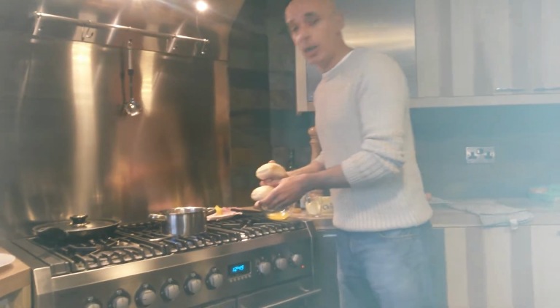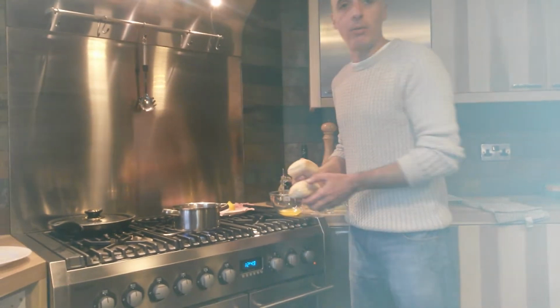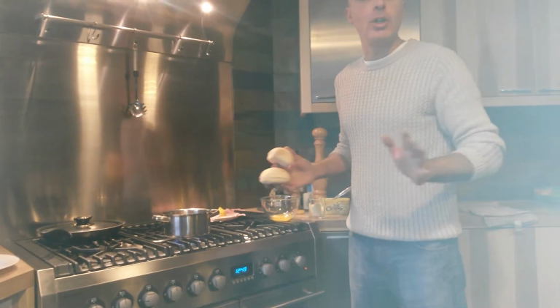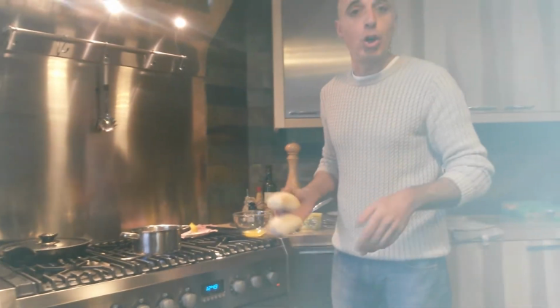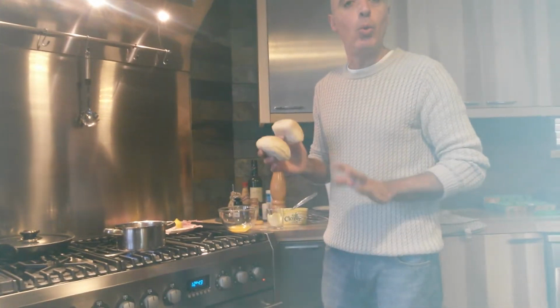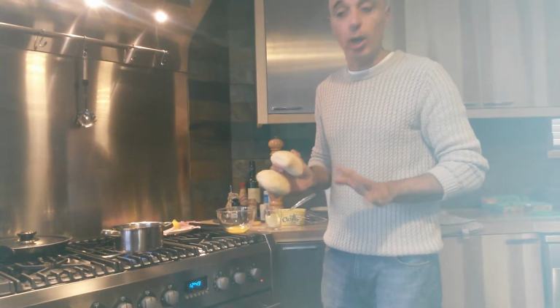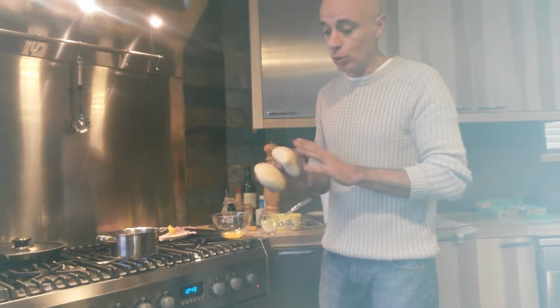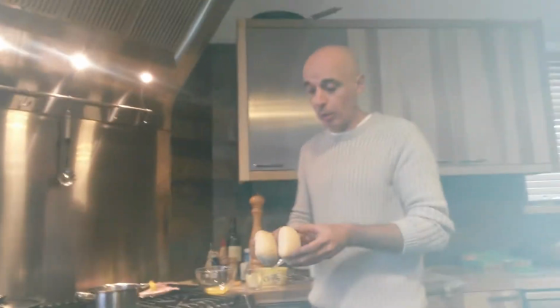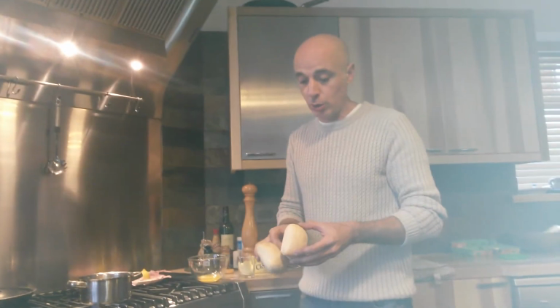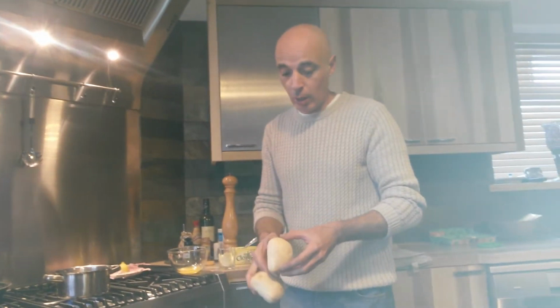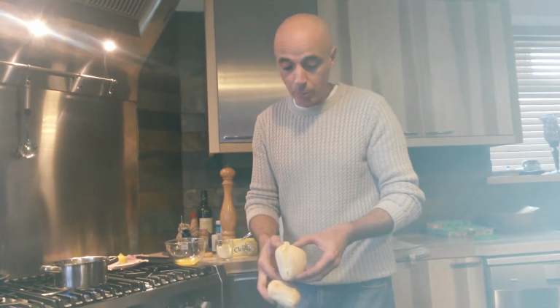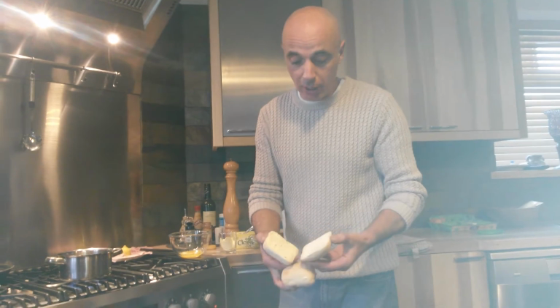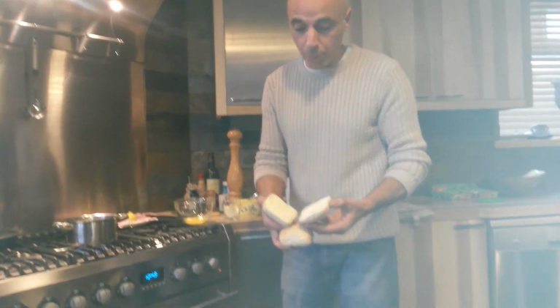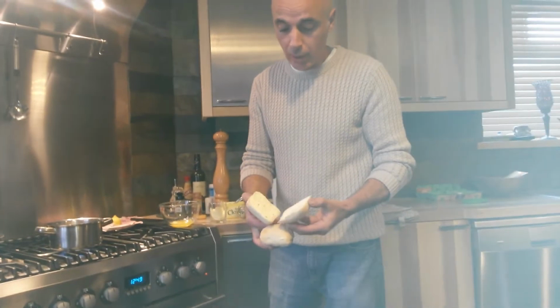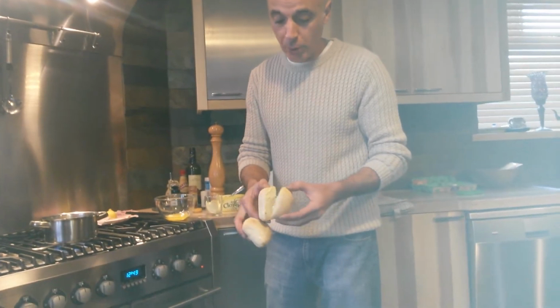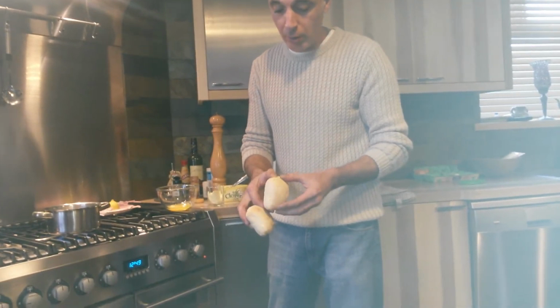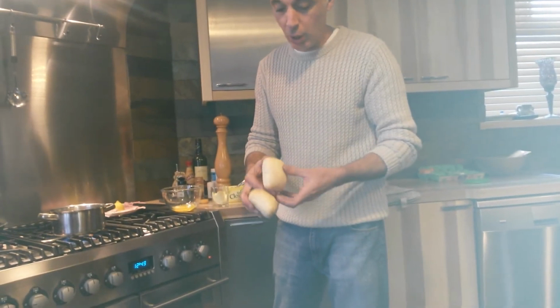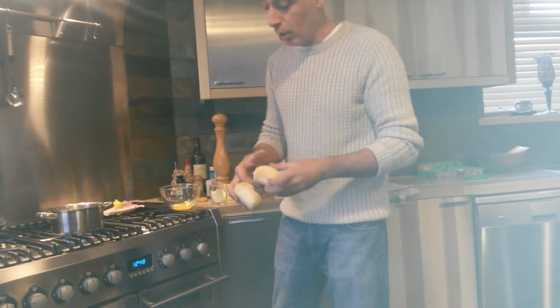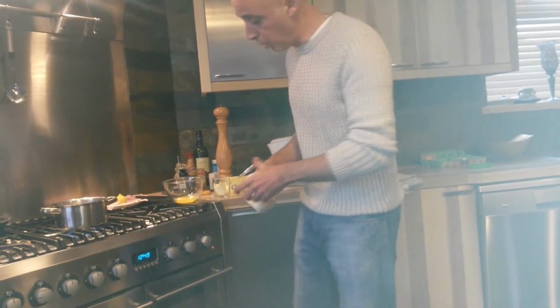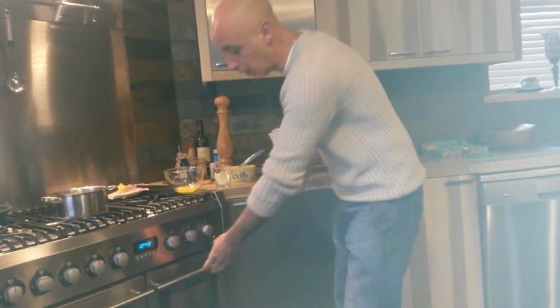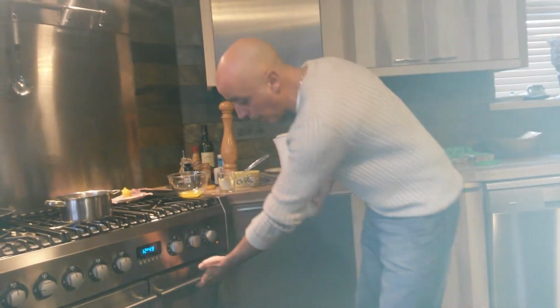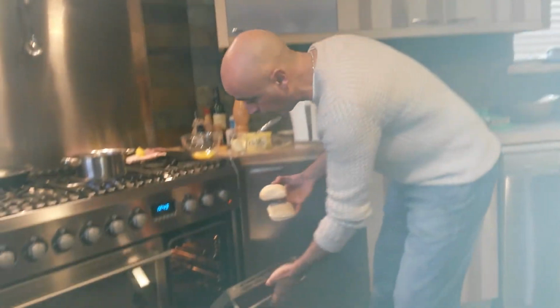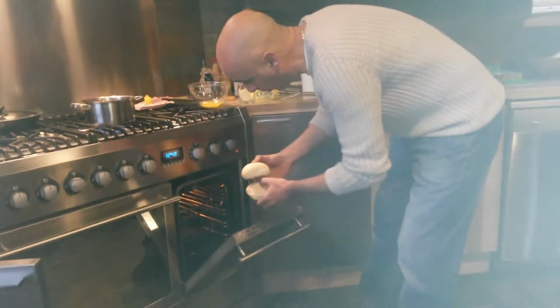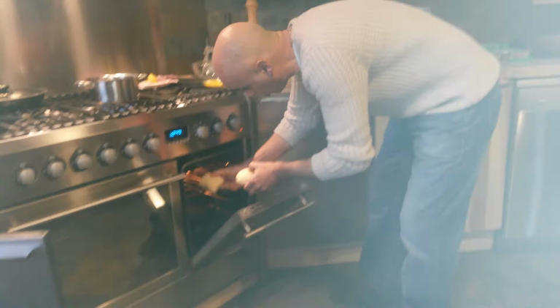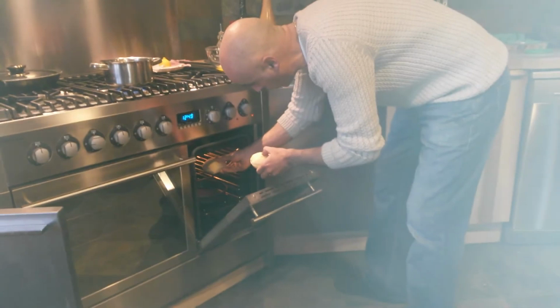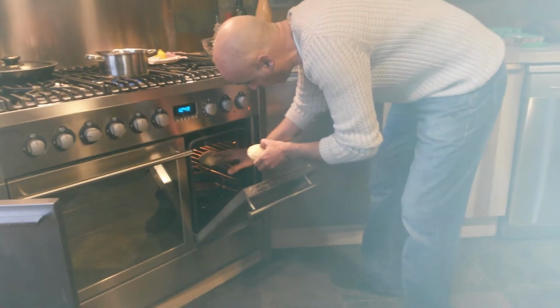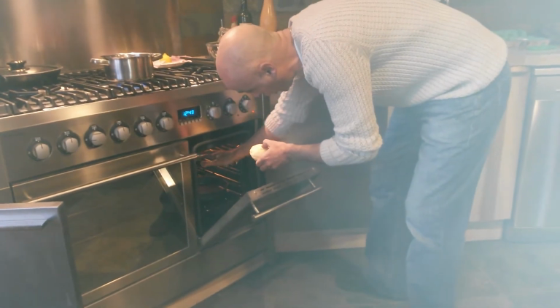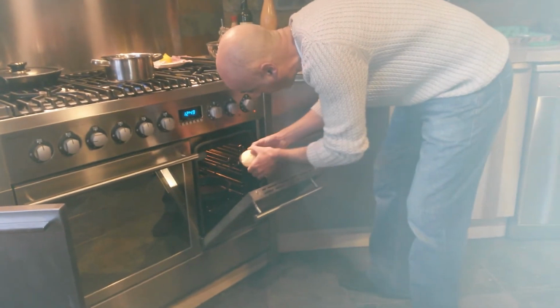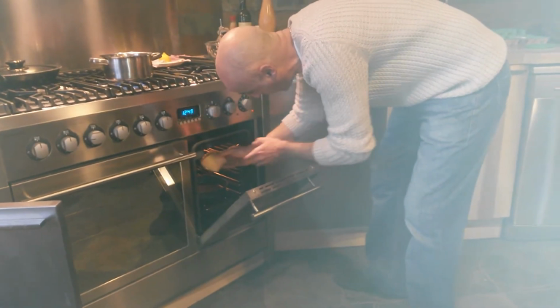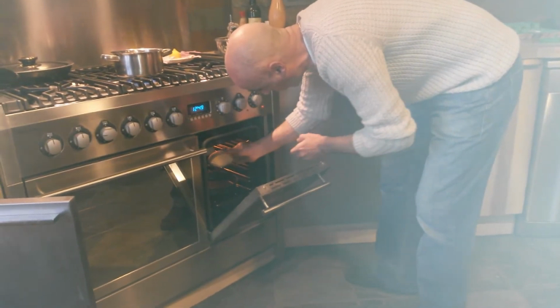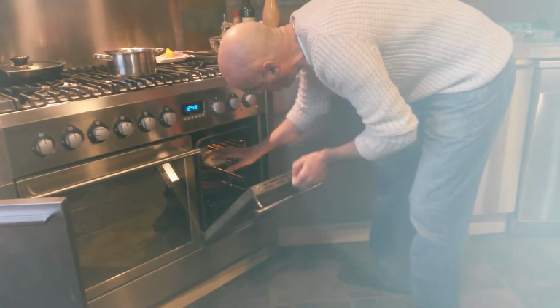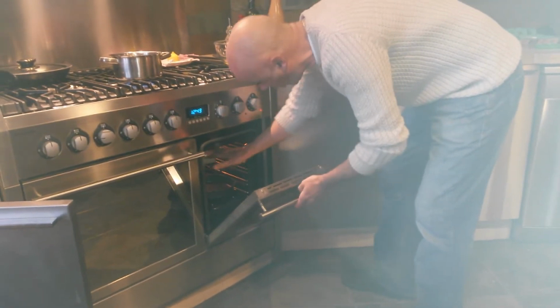English muffins — never try them, we like to use ciabatta rolls. We pre-cut them open, we butter them on the inside. We've pre-heated our oven, we're going straight into the oven, straight on the rack so we can get a nice crispy result.